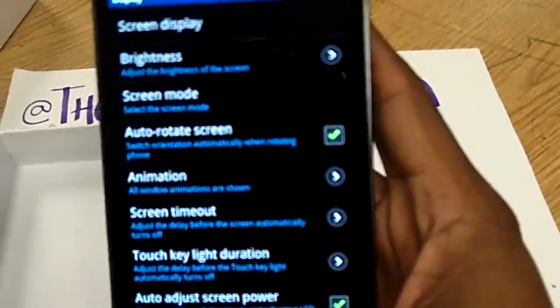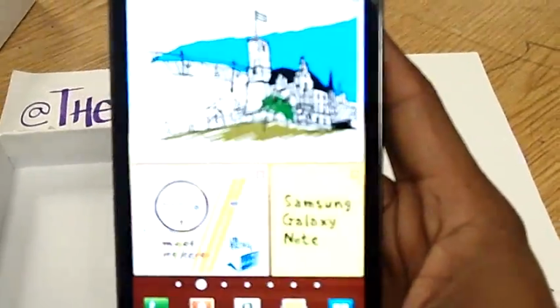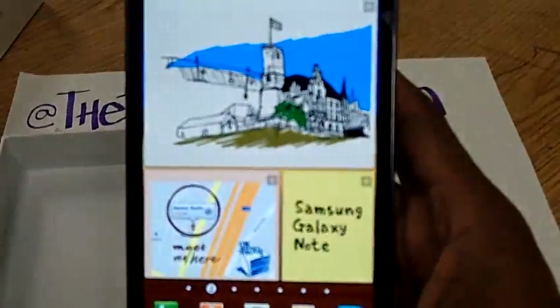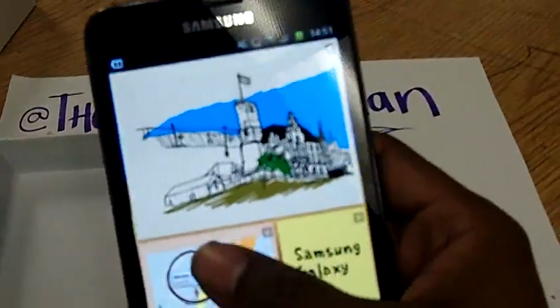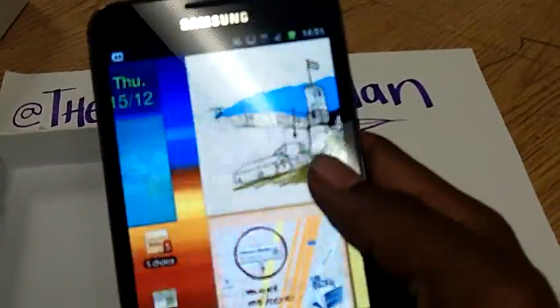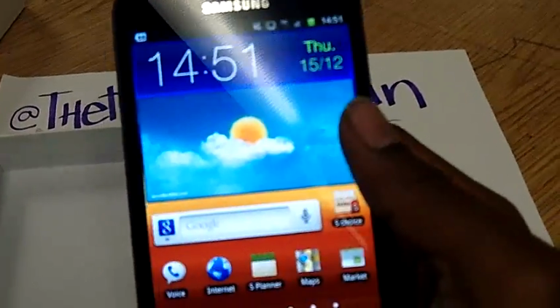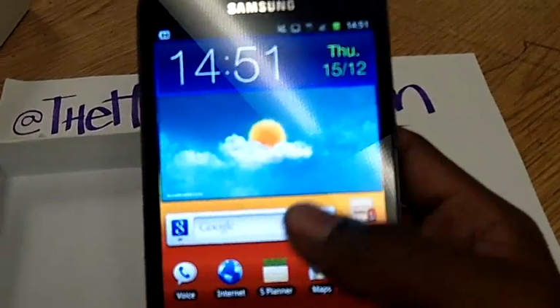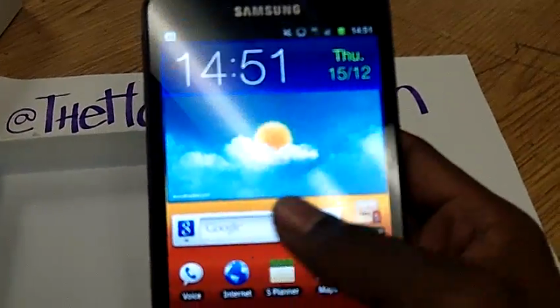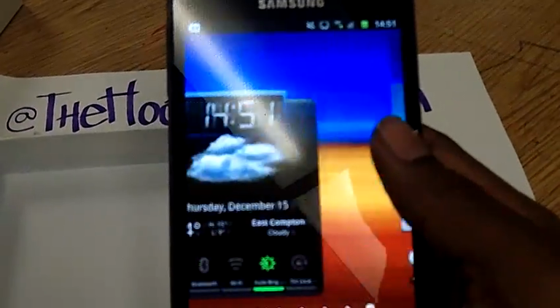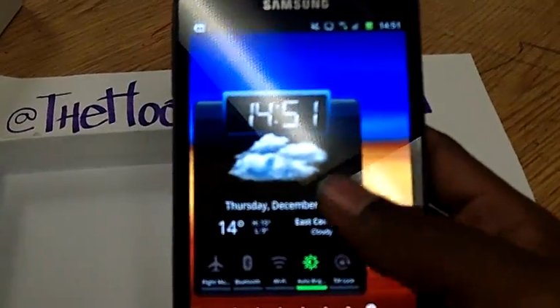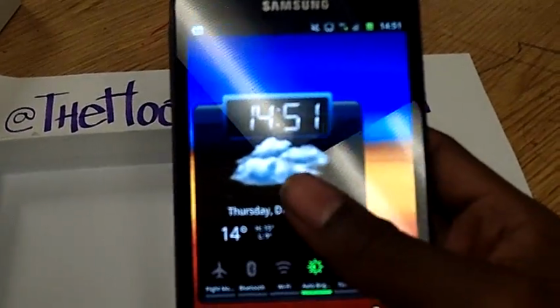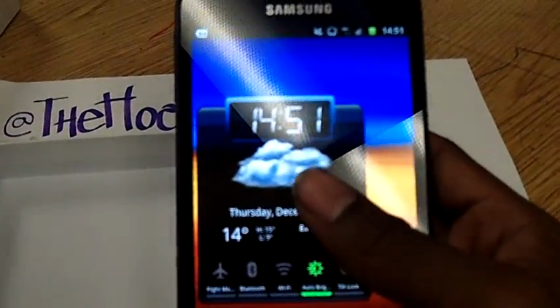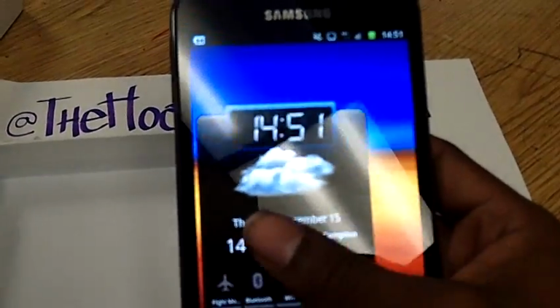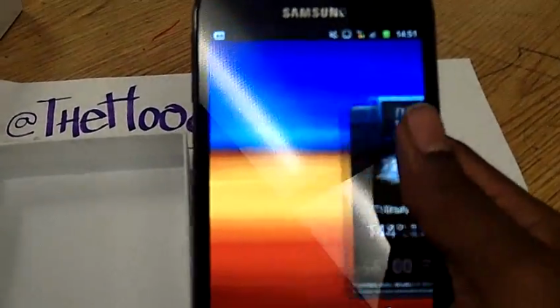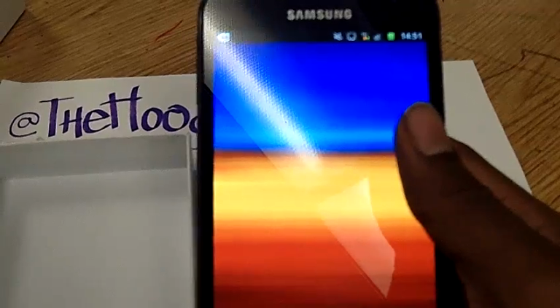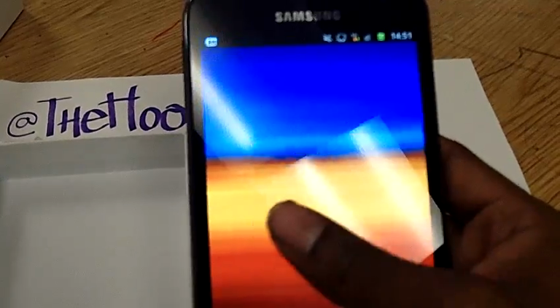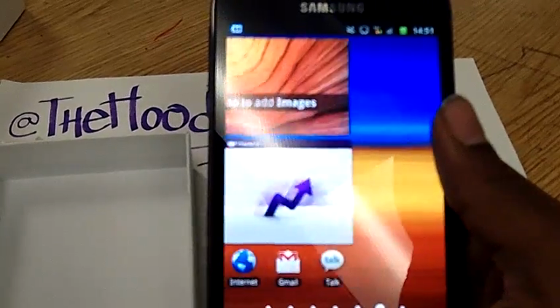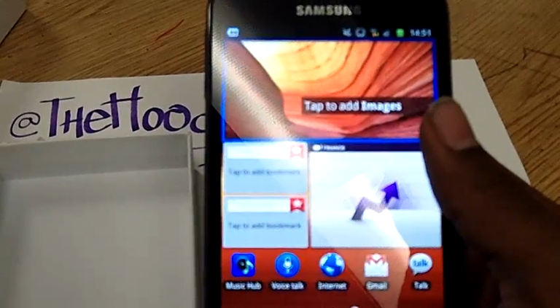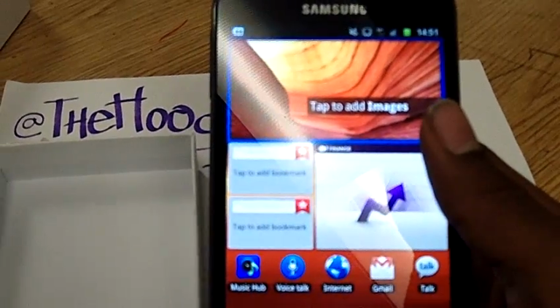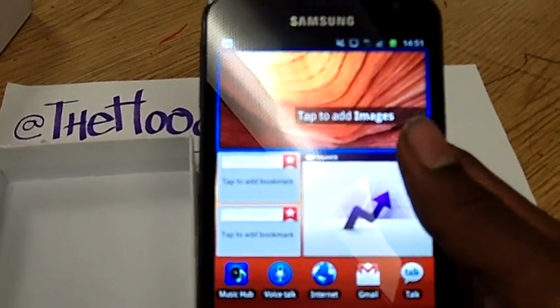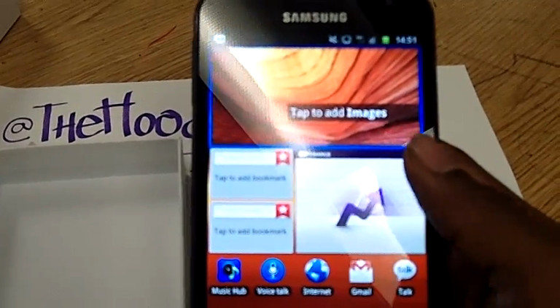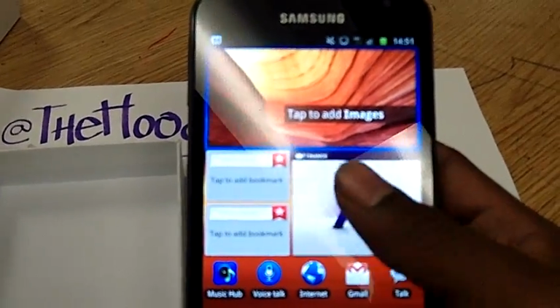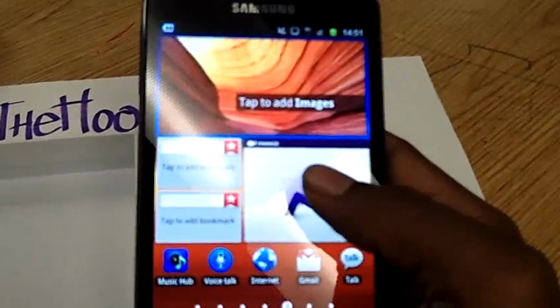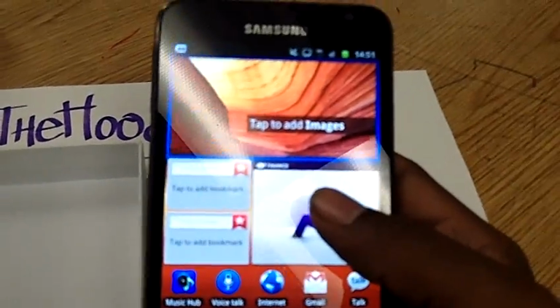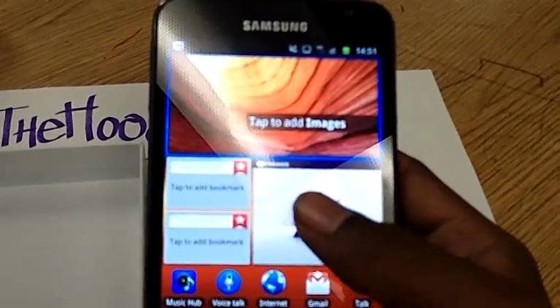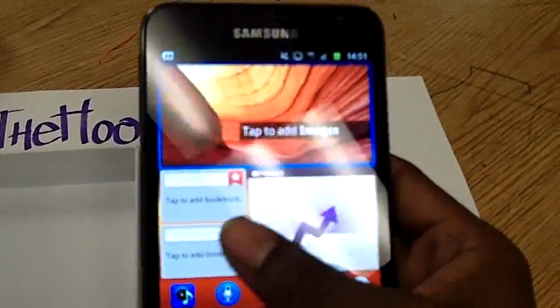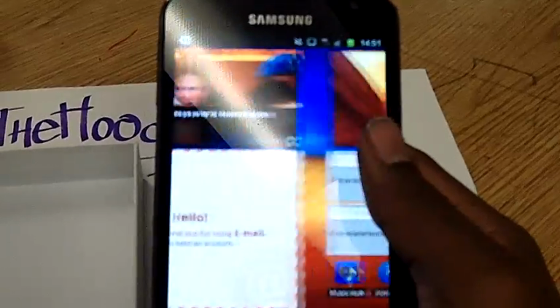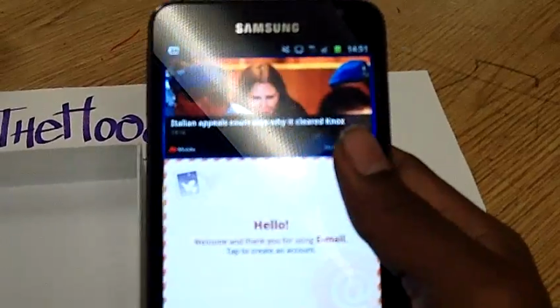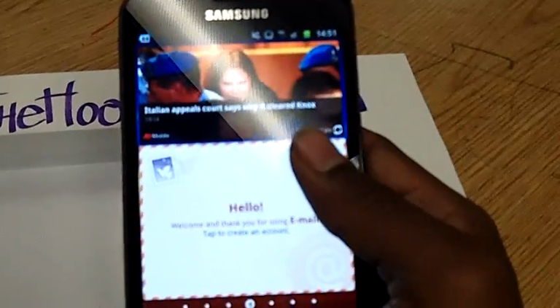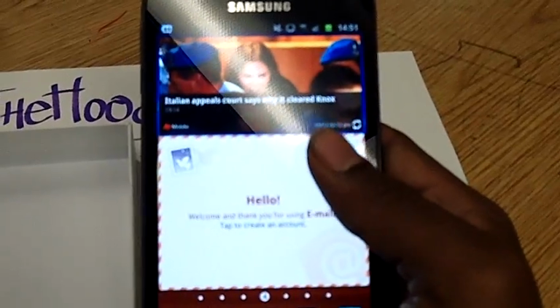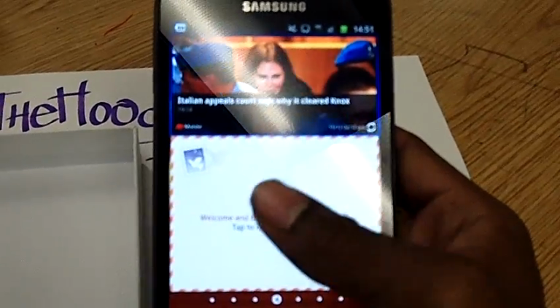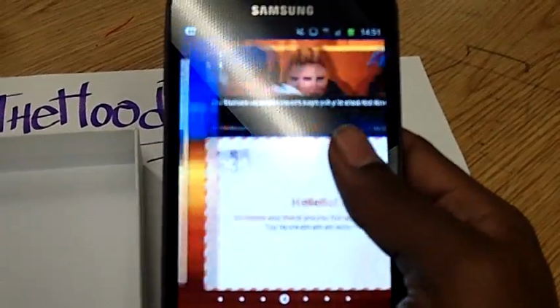It's just incredible. And you know what's crazy about this Galaxy Note — when I go out in public people are like, 'Yo, what the hell is that? Is that a tablet or something?' Some people say it's a tablet, some people say it's a phone.